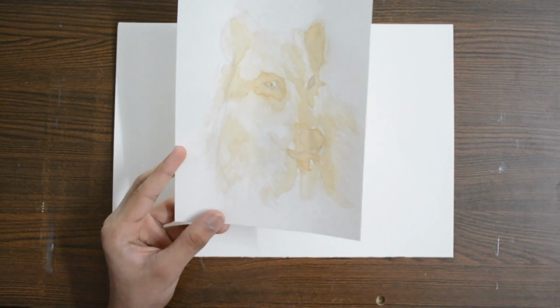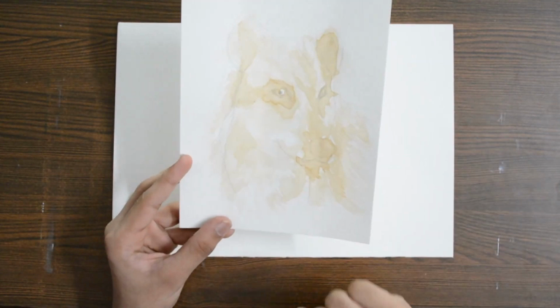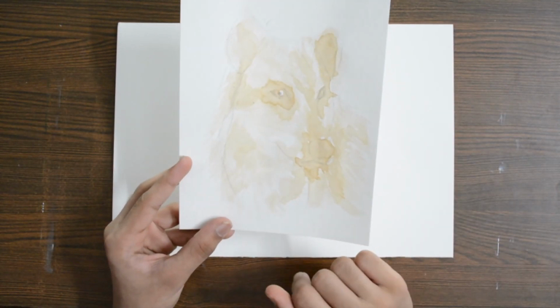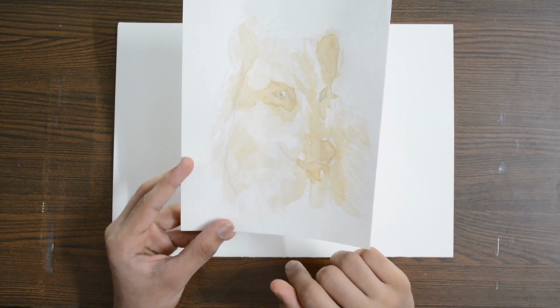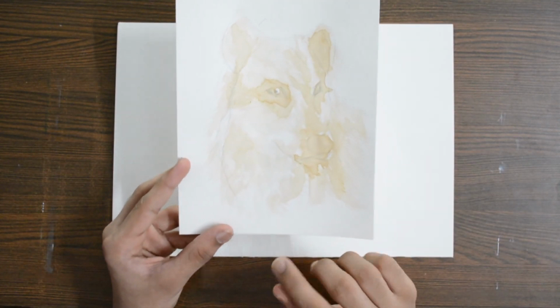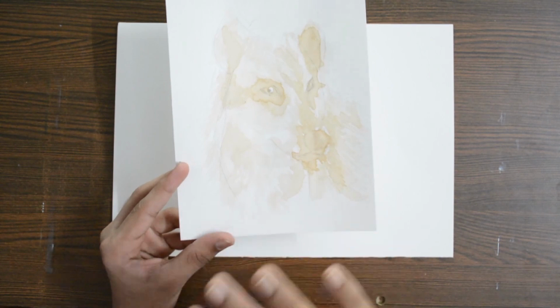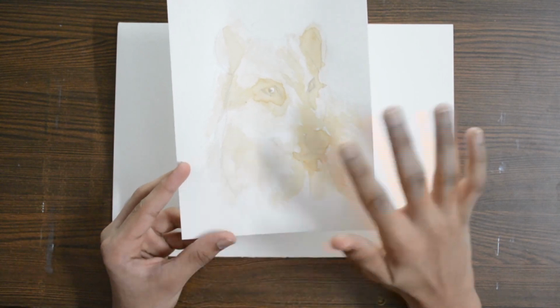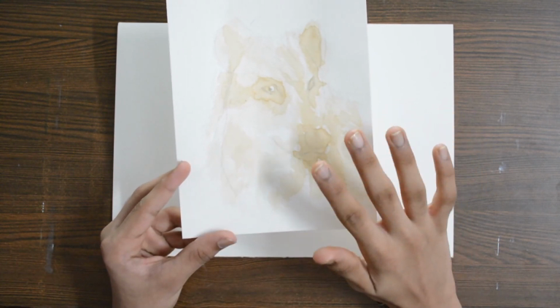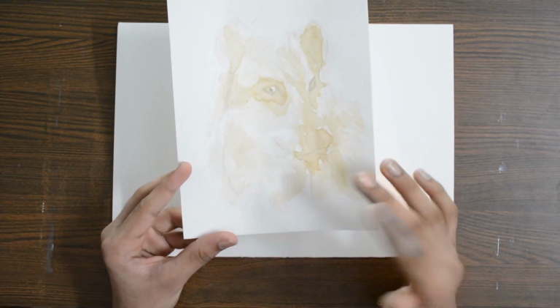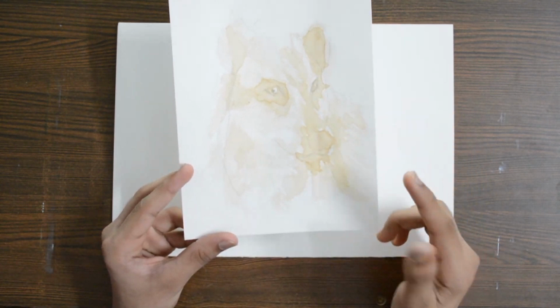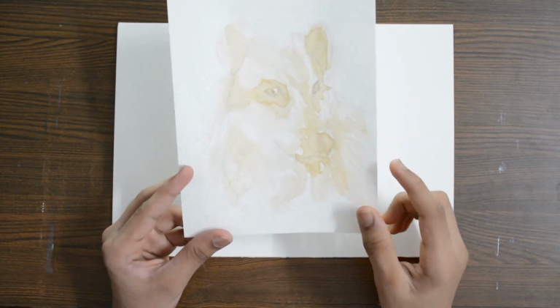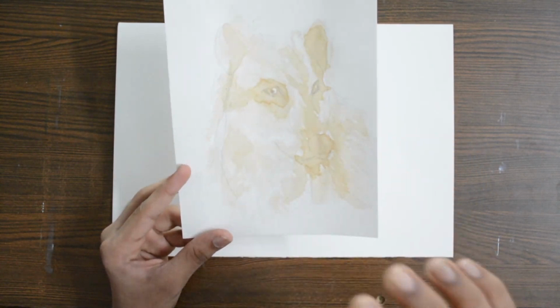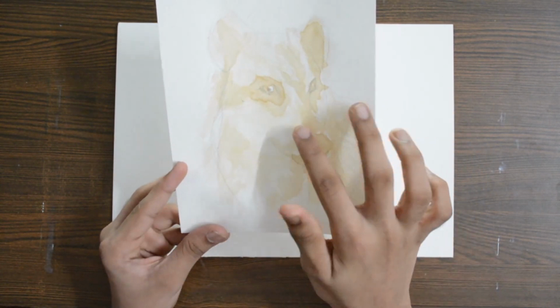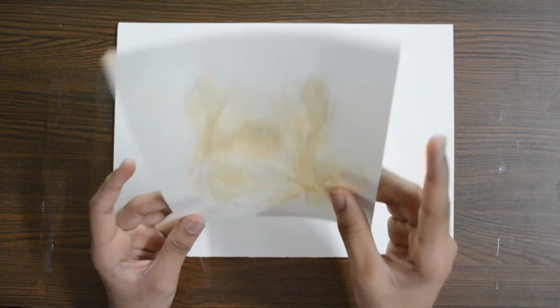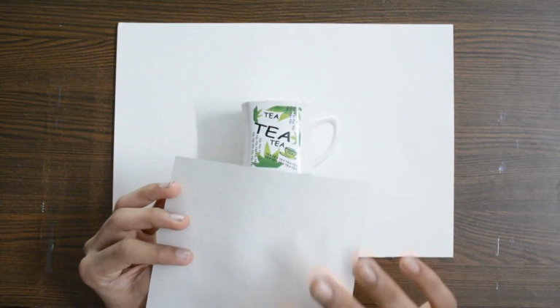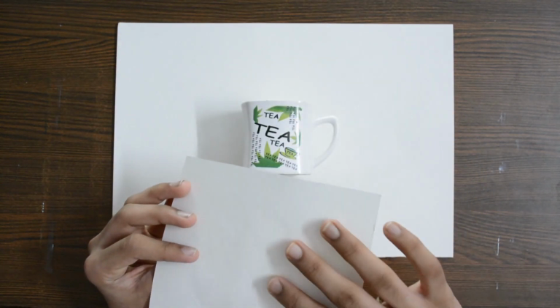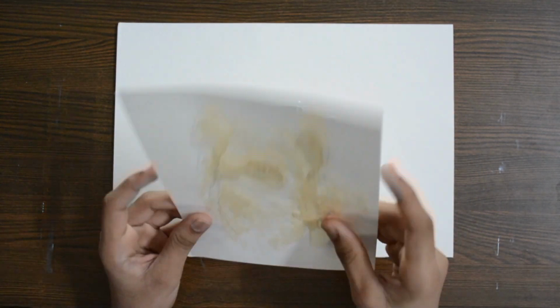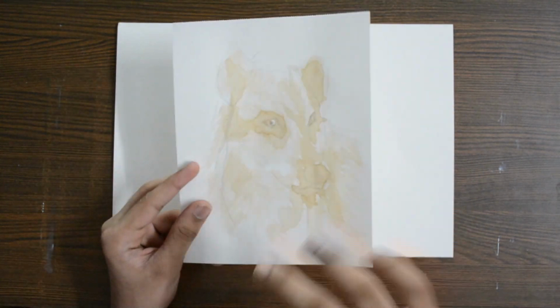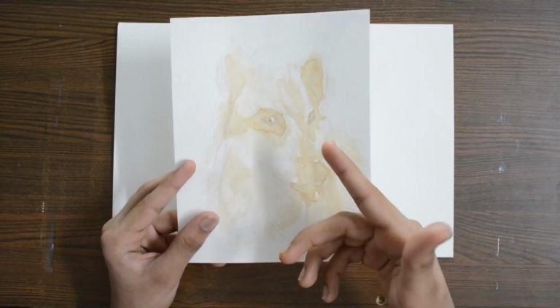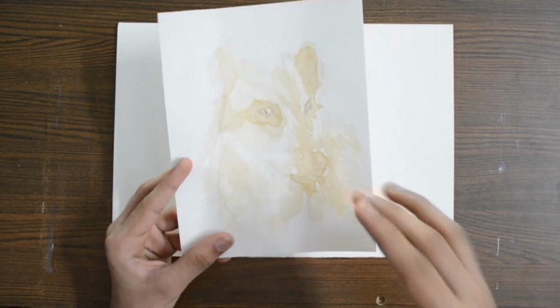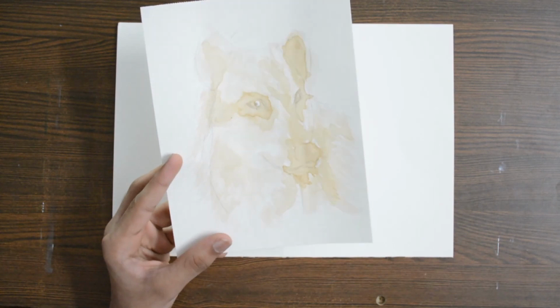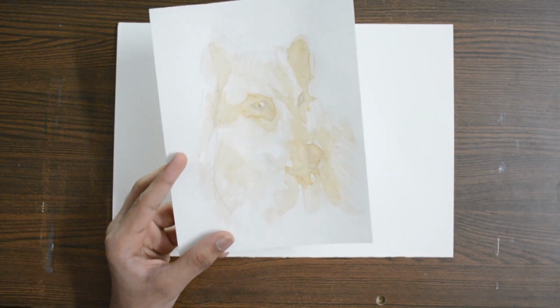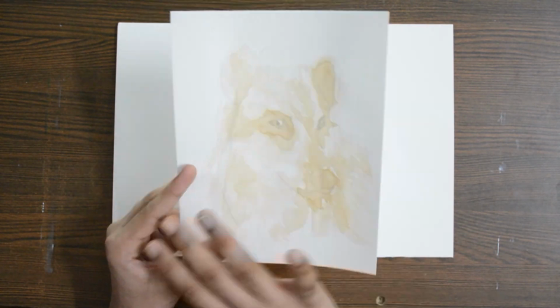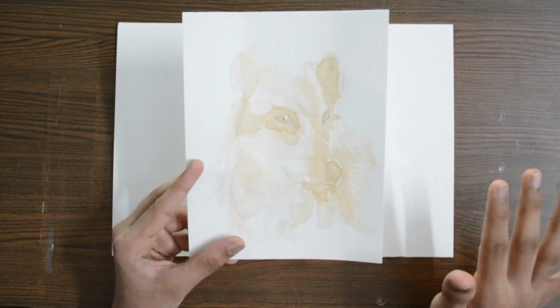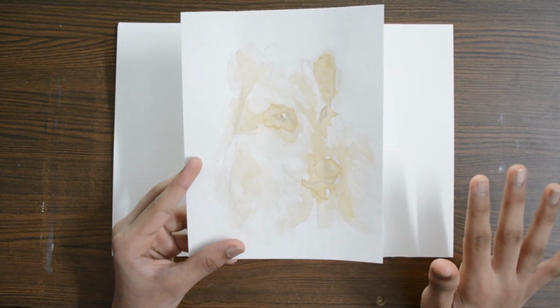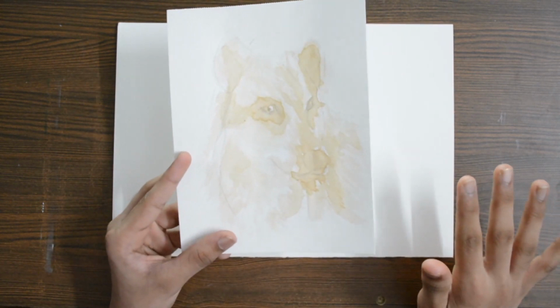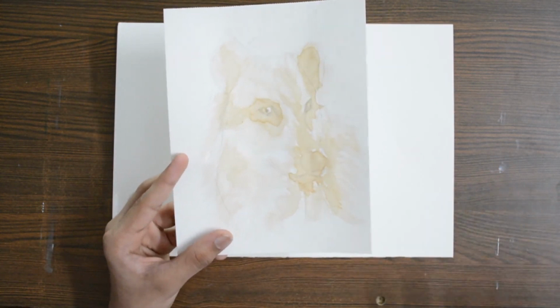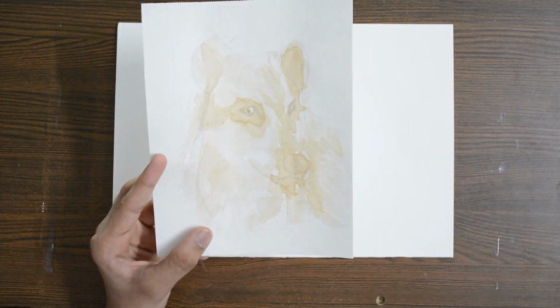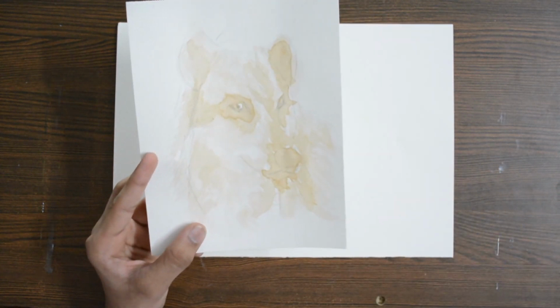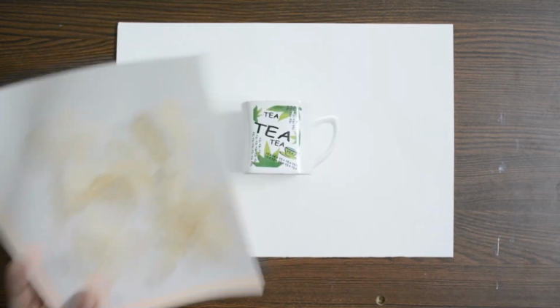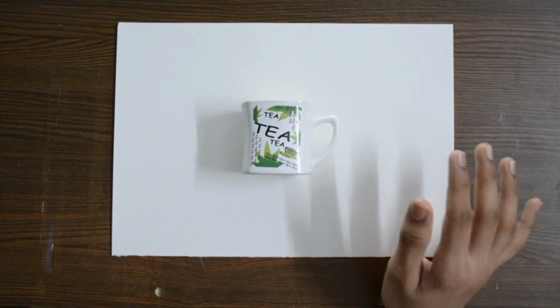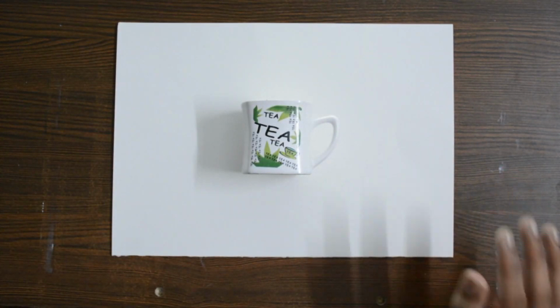Before I started filming this video, I did a quick swatch with the tea just to know how it laid on the paper, how it mixed and layered on top. Alright, with all that done, let's just jump into the artwork.